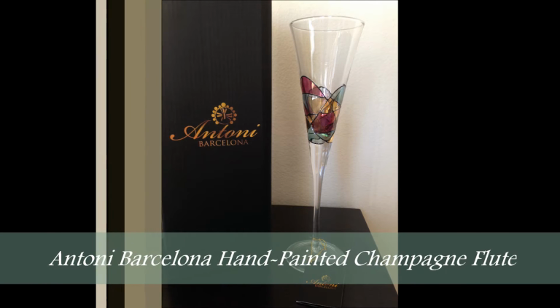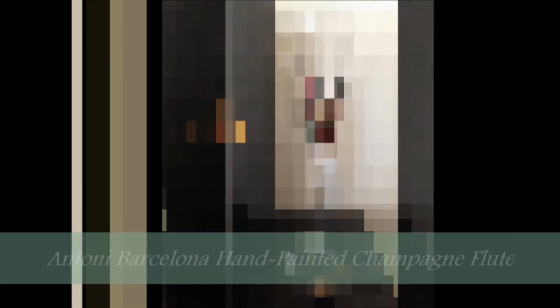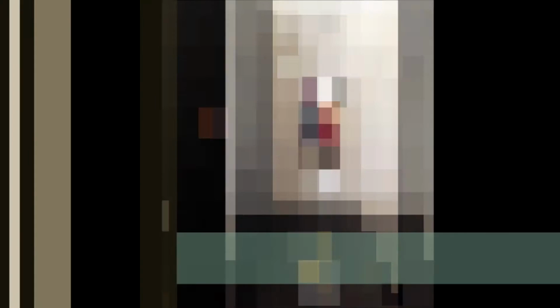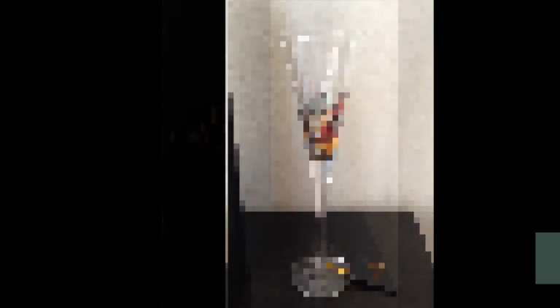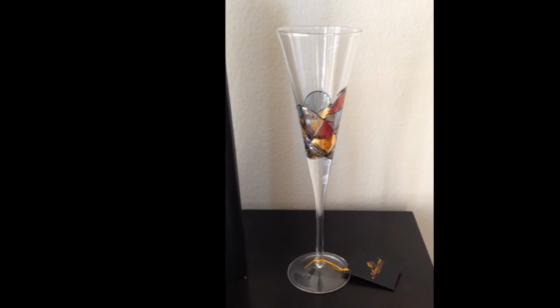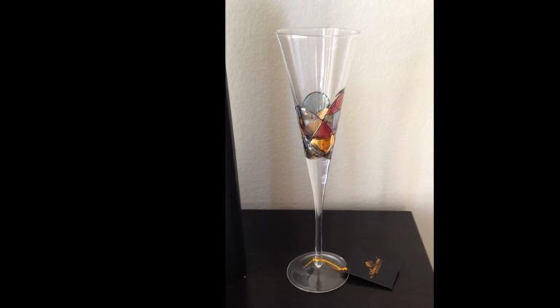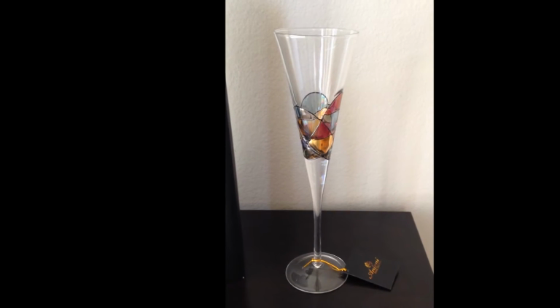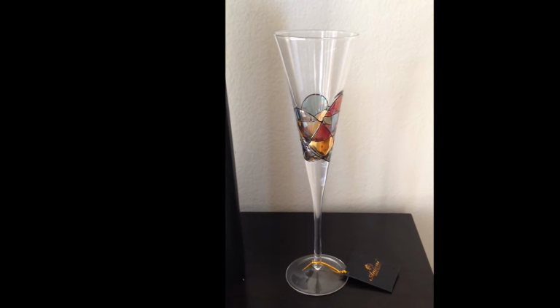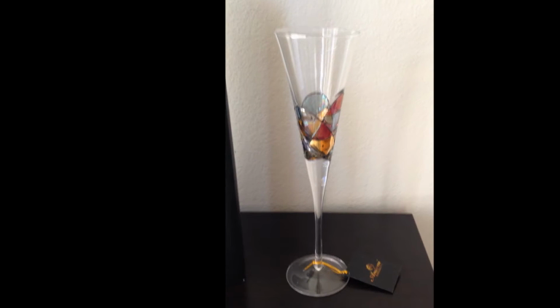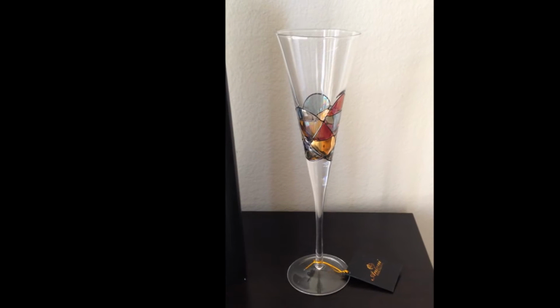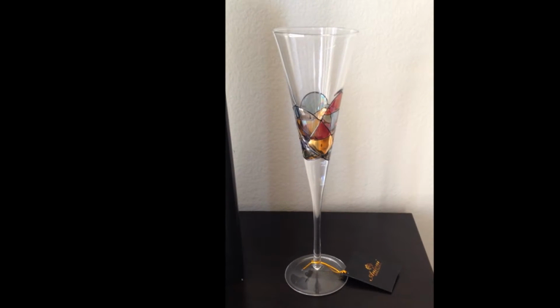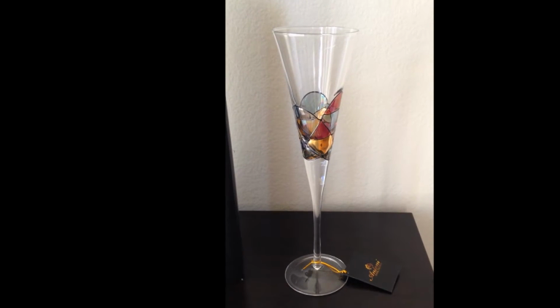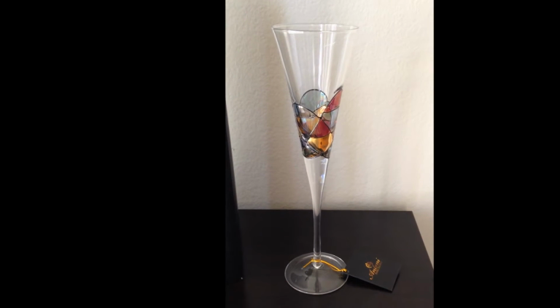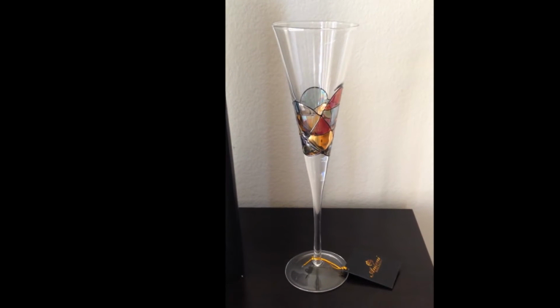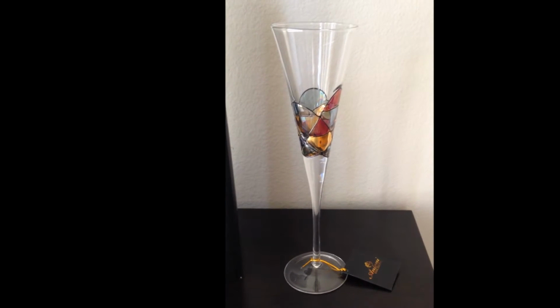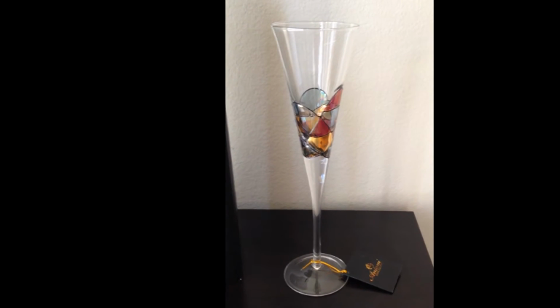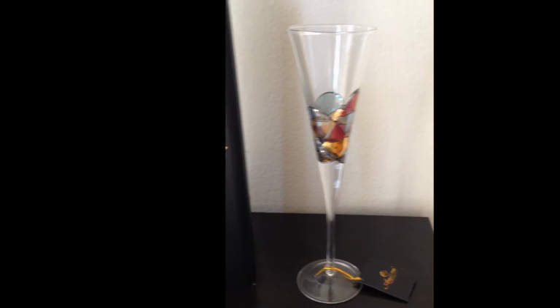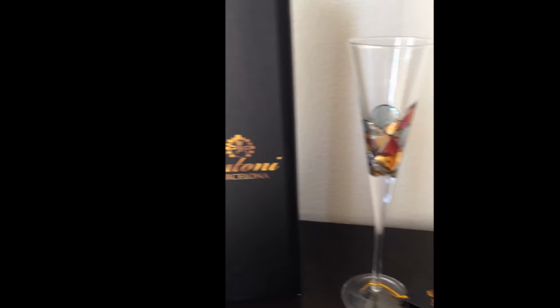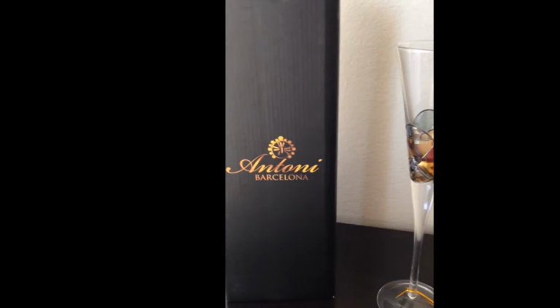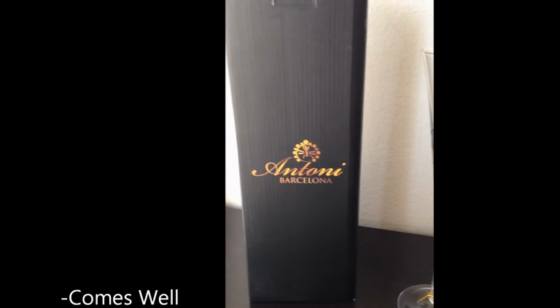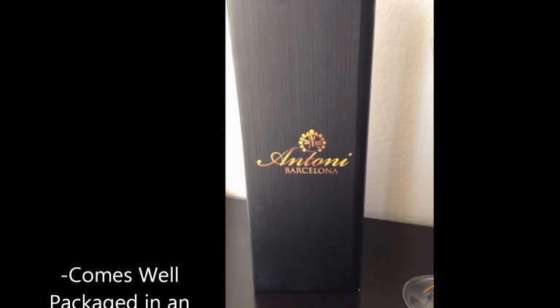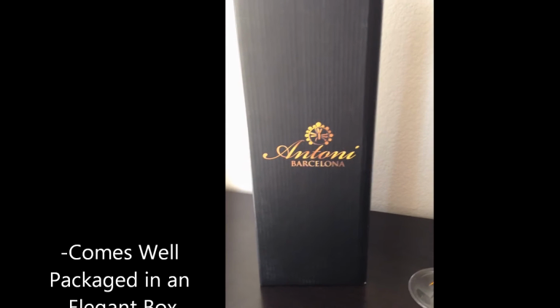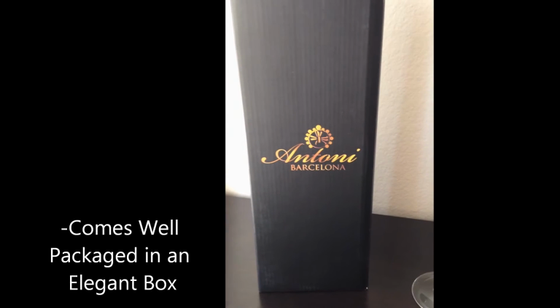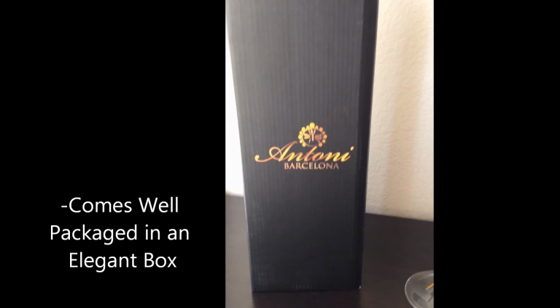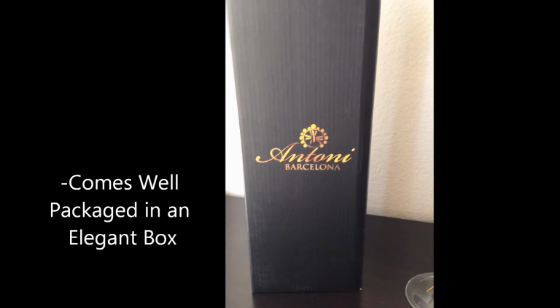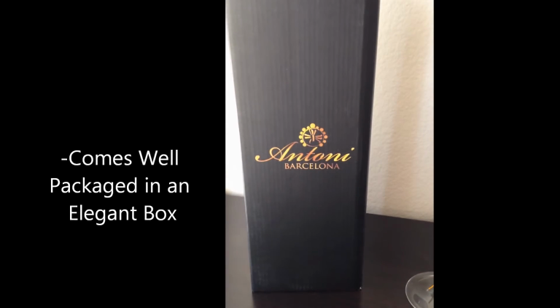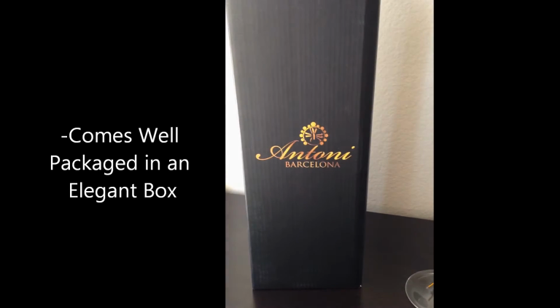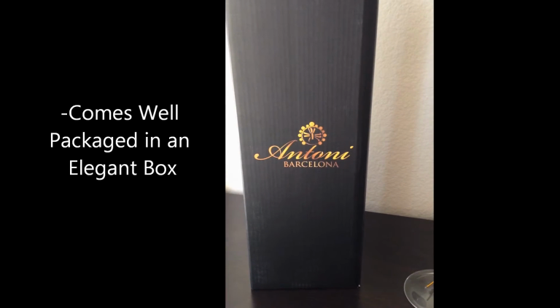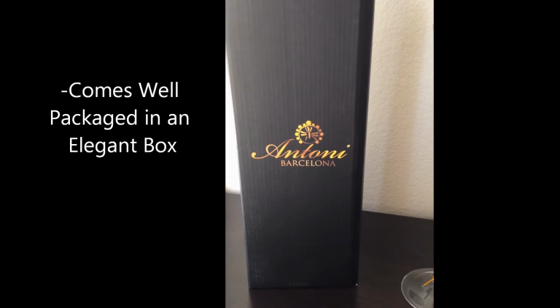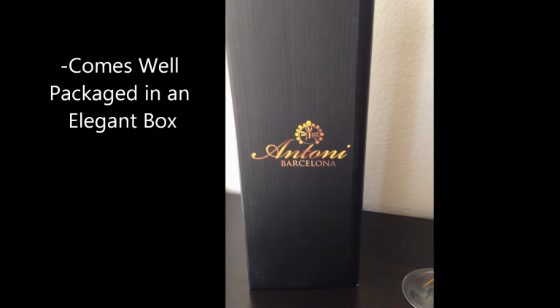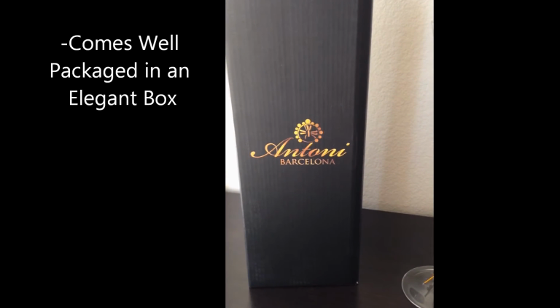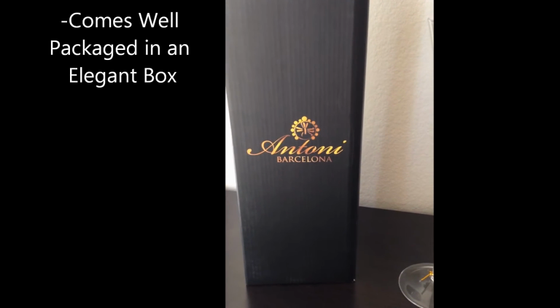Hi everybody, this video review is for the Antoni Barcelona hand painted champagne flute. It comes well packaged in this black box. The box itself looks very nice and elegant.